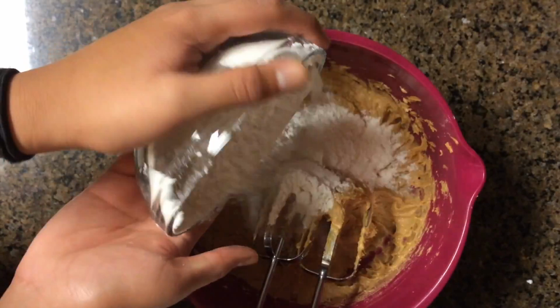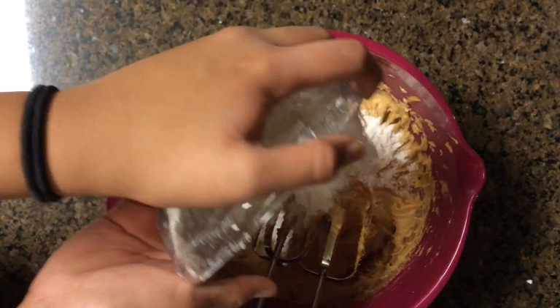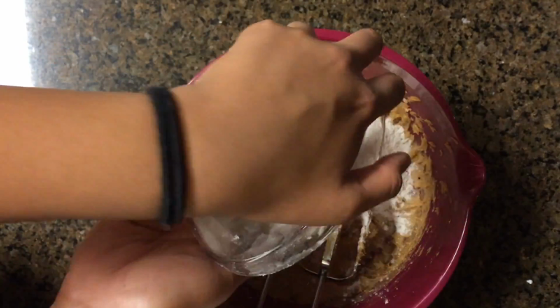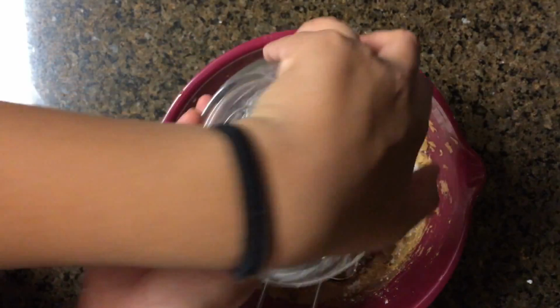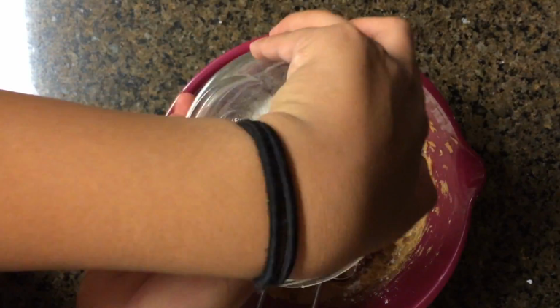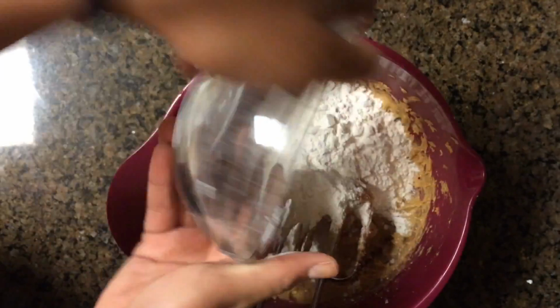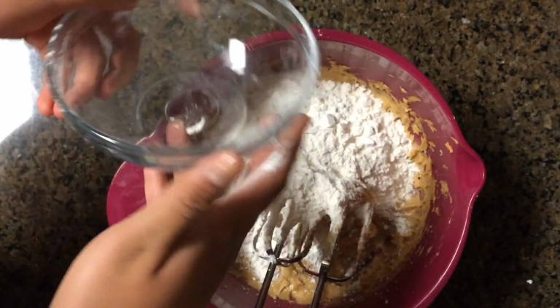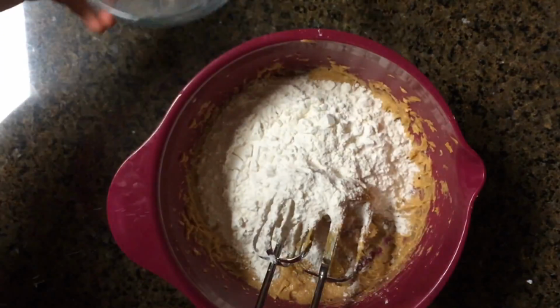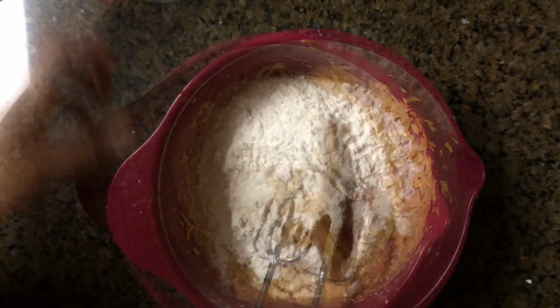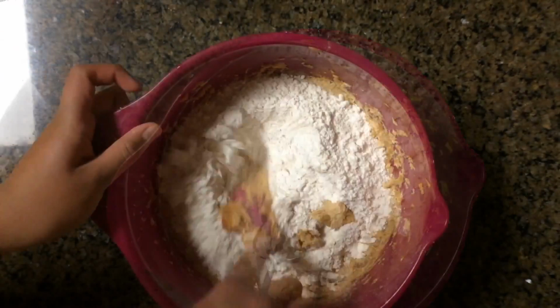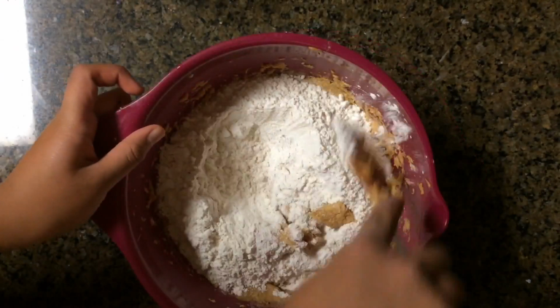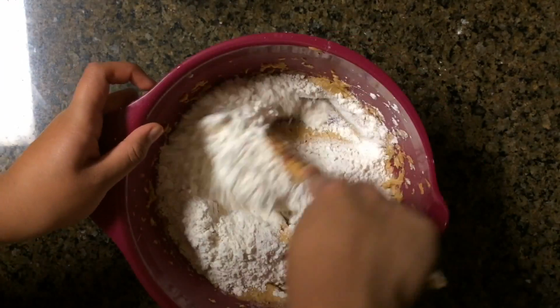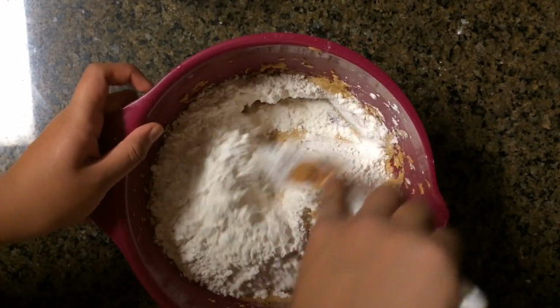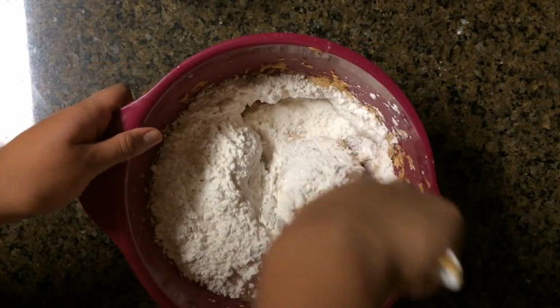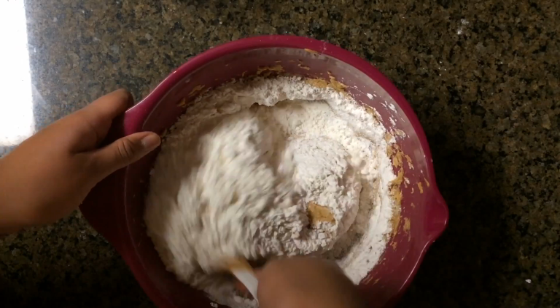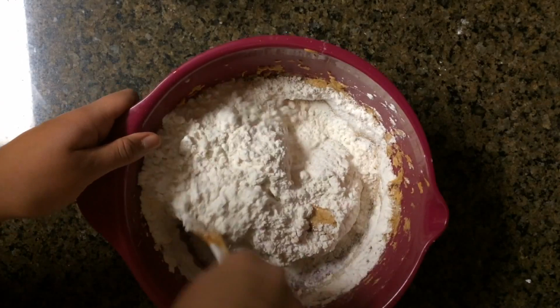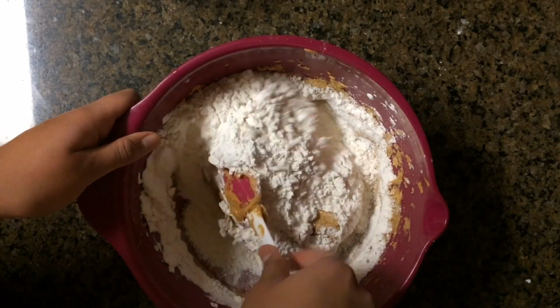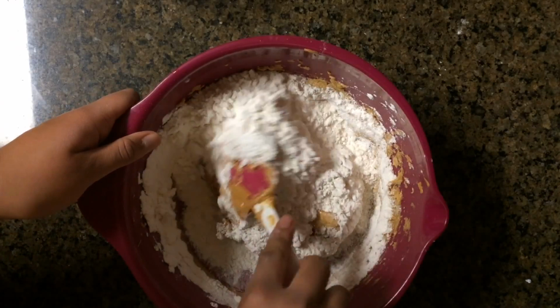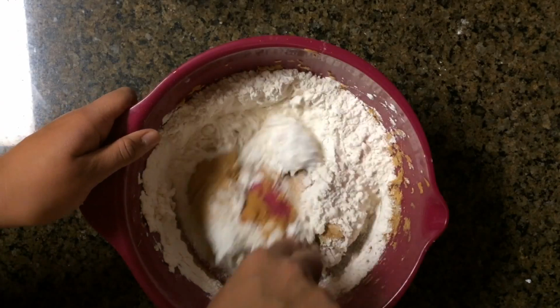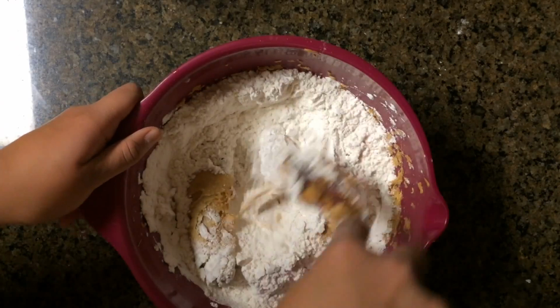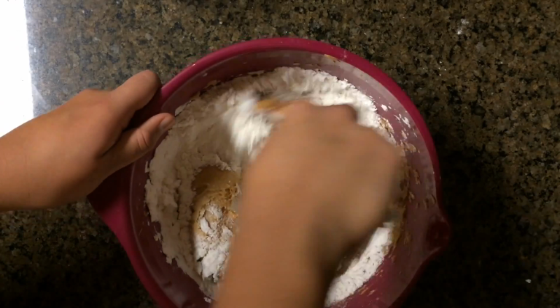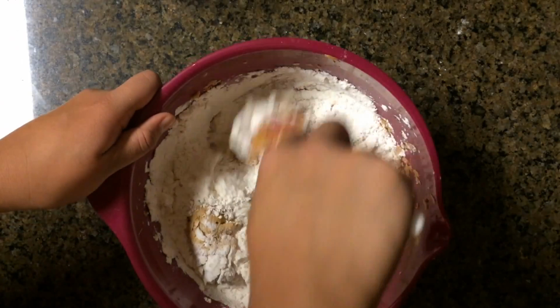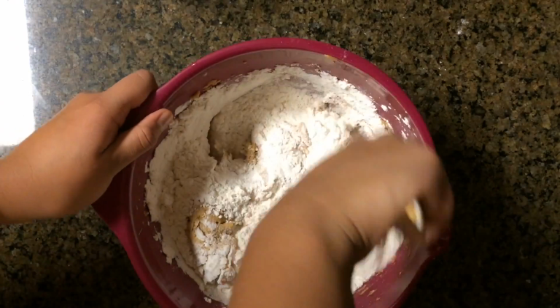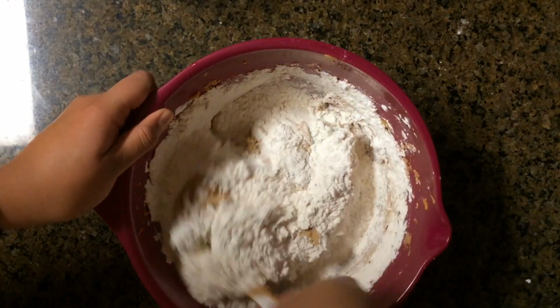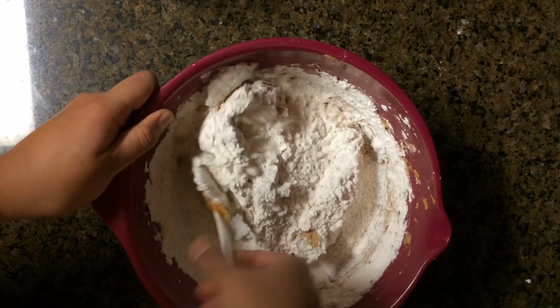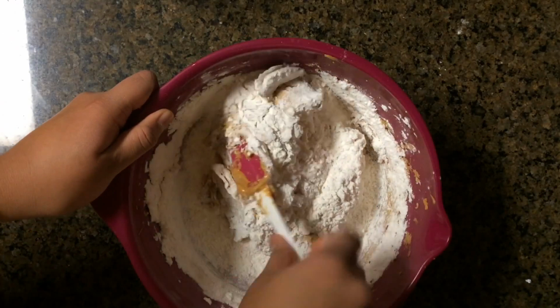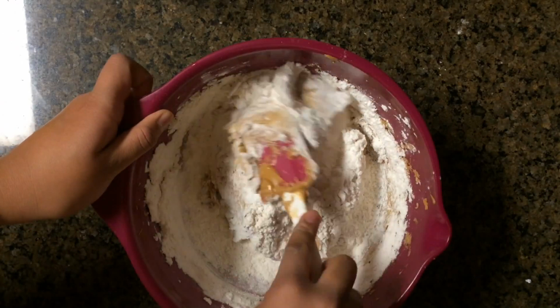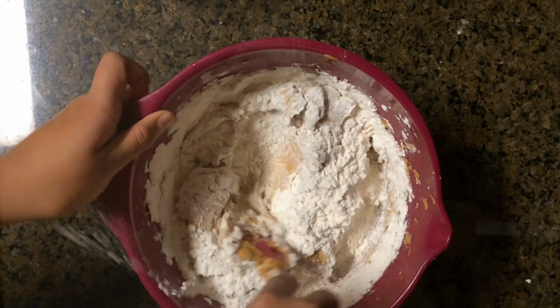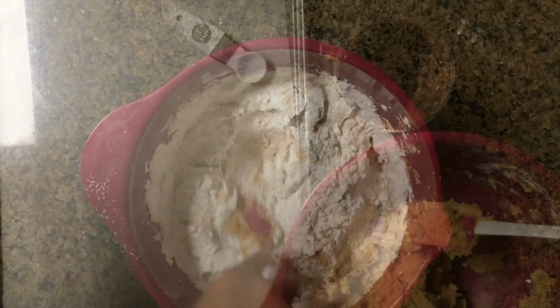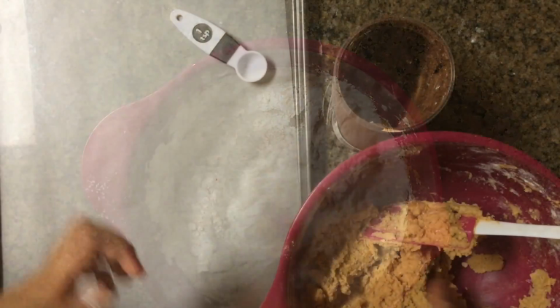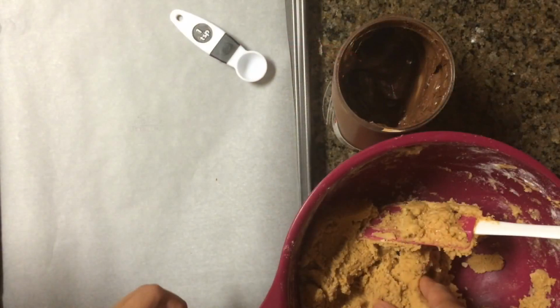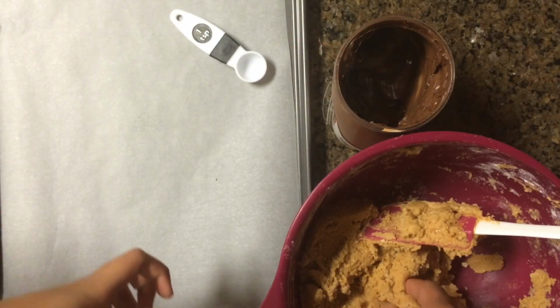Now we're going to add in our dry ingredients. You can add this all at once, or if you want to do it with your beater still running you can add it in thirds. Since I added it all at once, I just mixed it with my spatula.